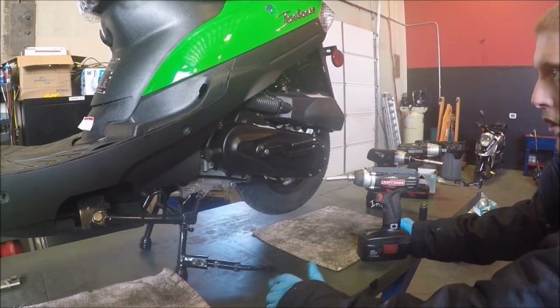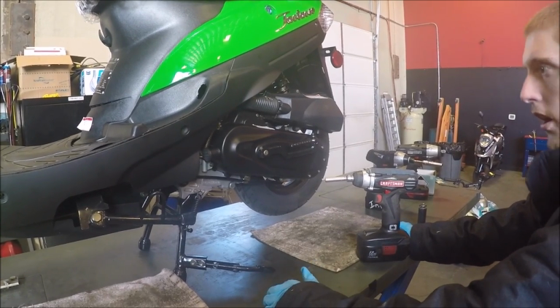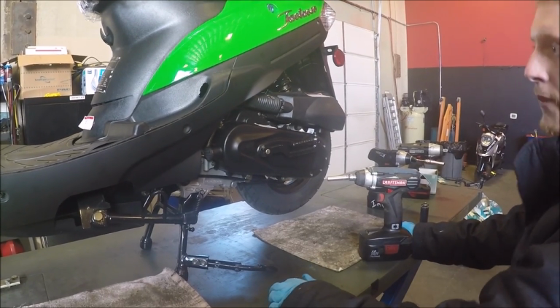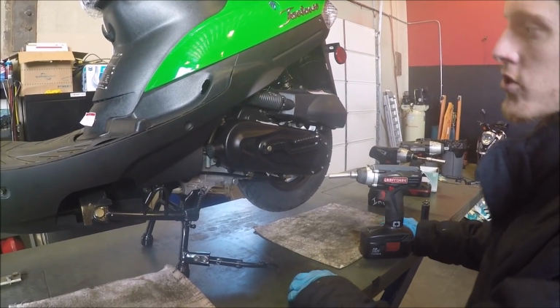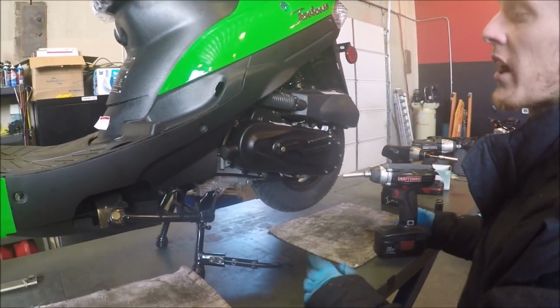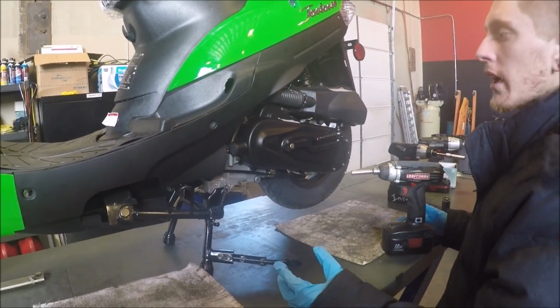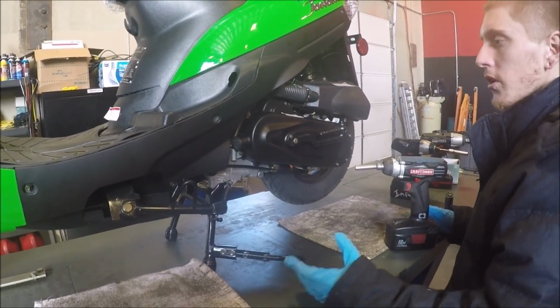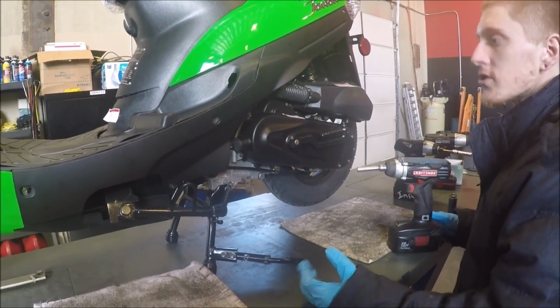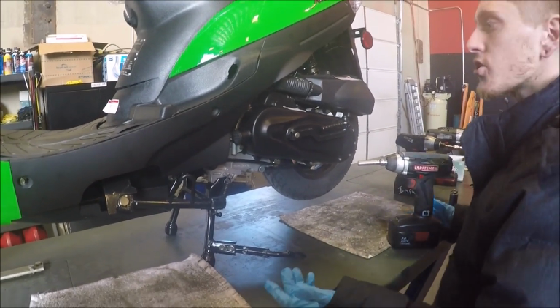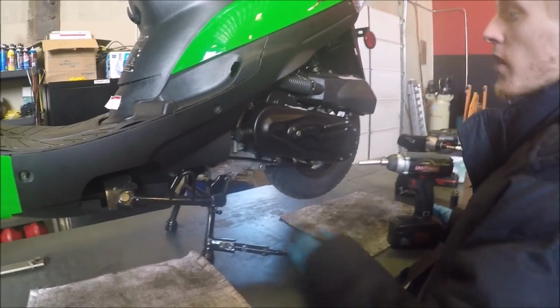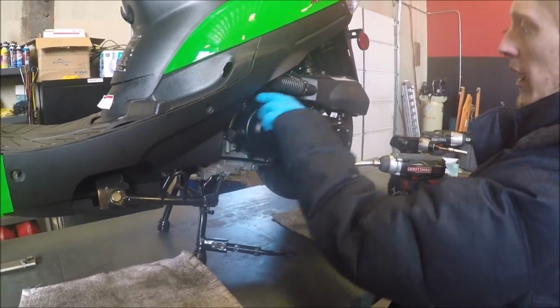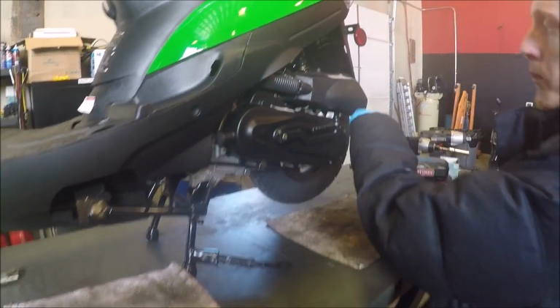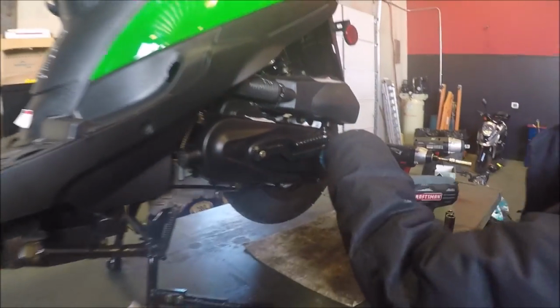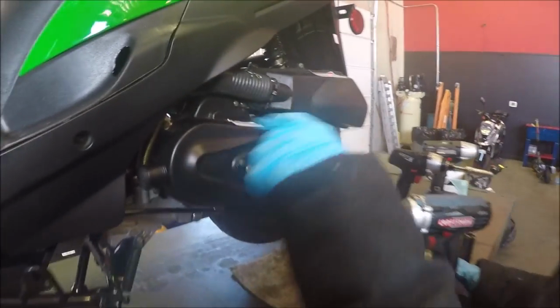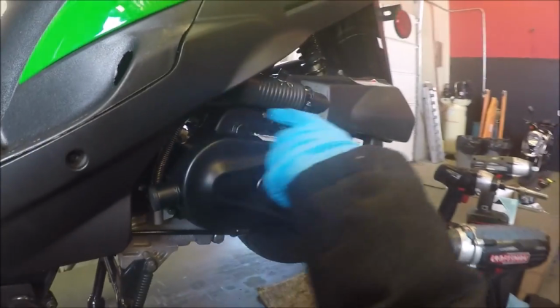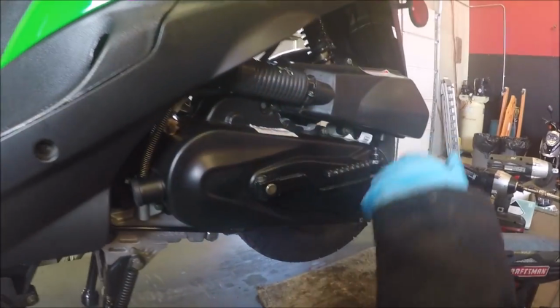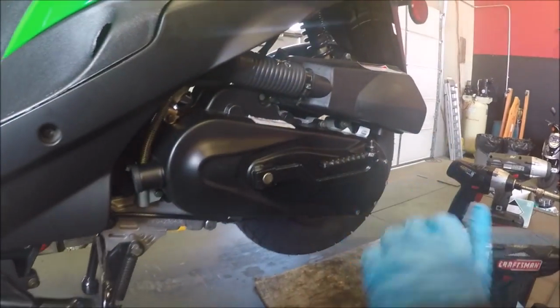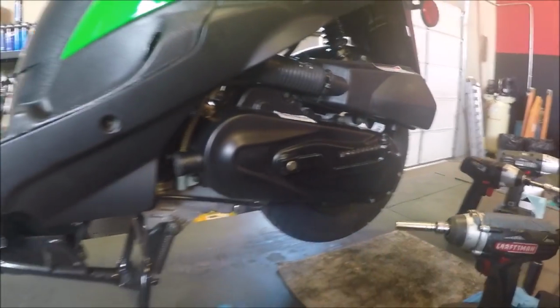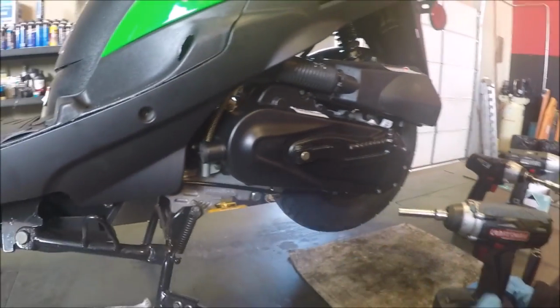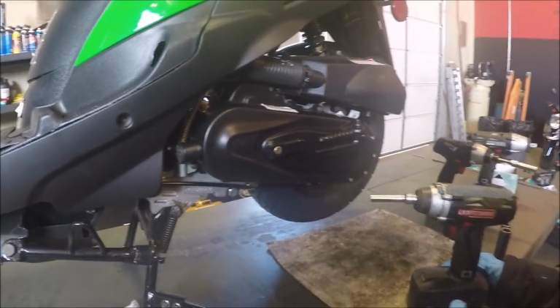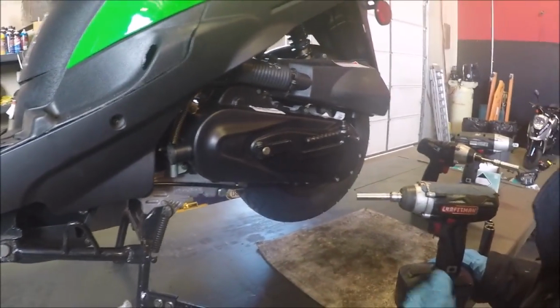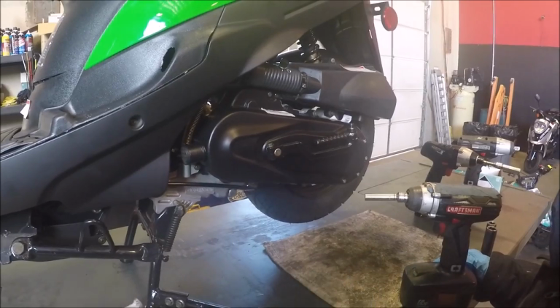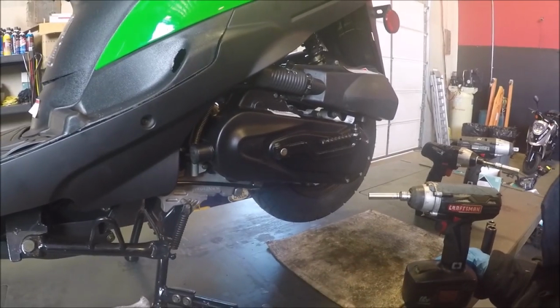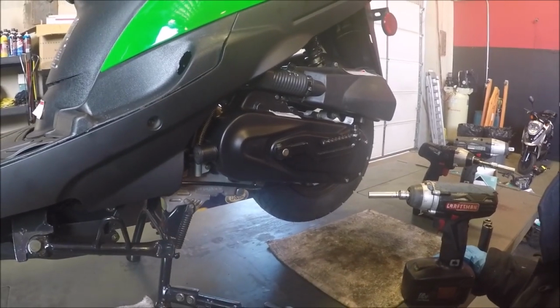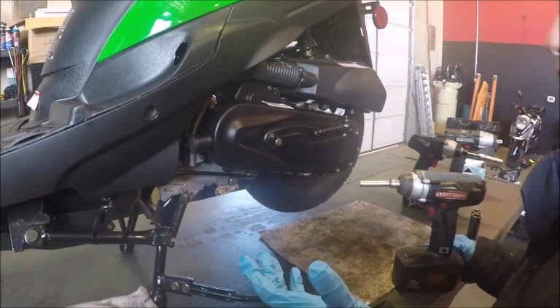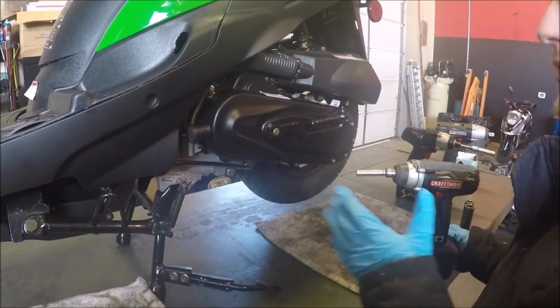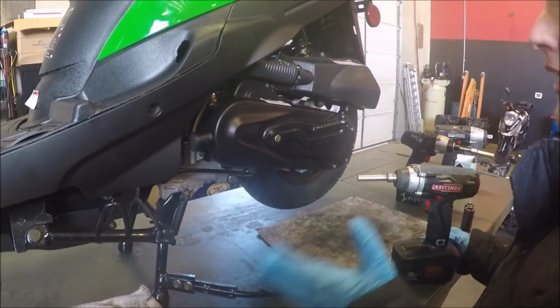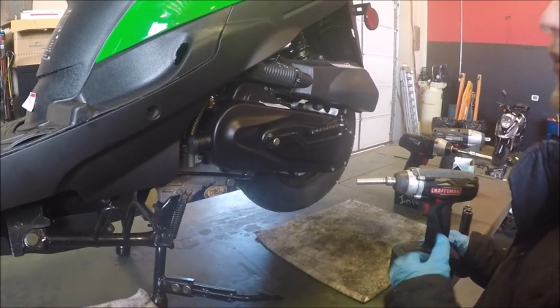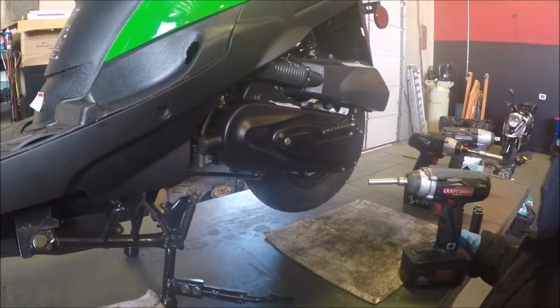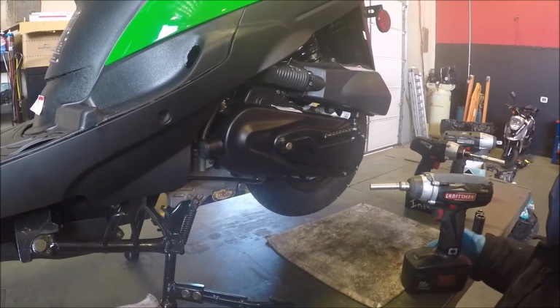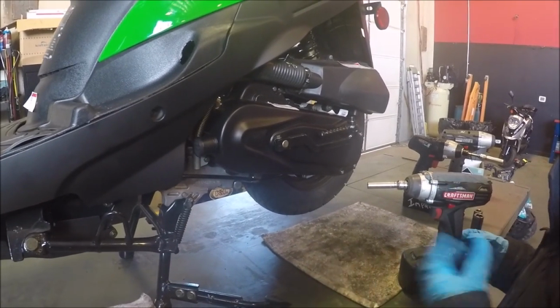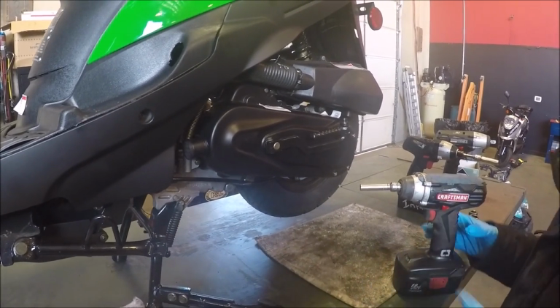Real quick, depending on your scooter — if you got a short case or long case. If you got a short case you actually have eight bolts, eight millimeter bolts around. If you have a long case you actually have nine, and whether you have eight or nine will depend on your belt size and stuff like that.